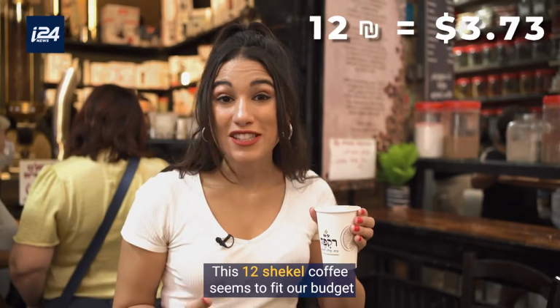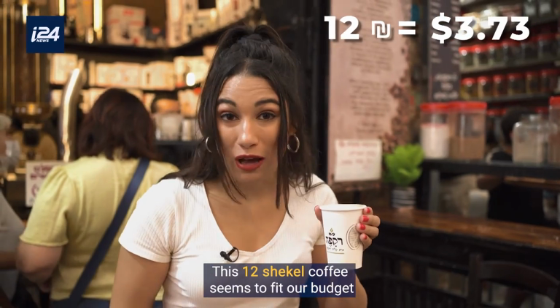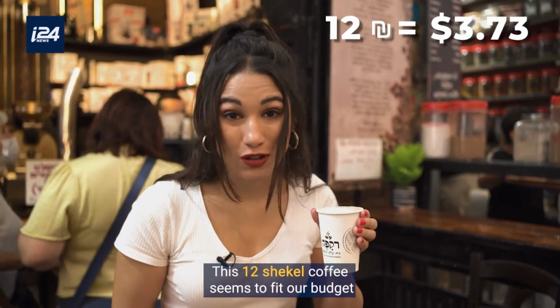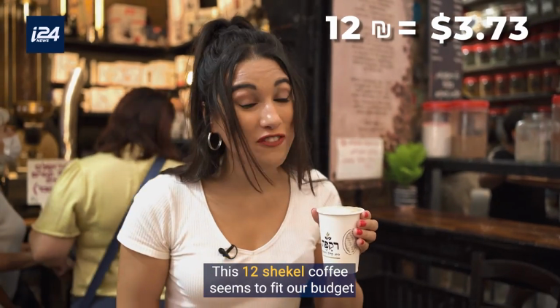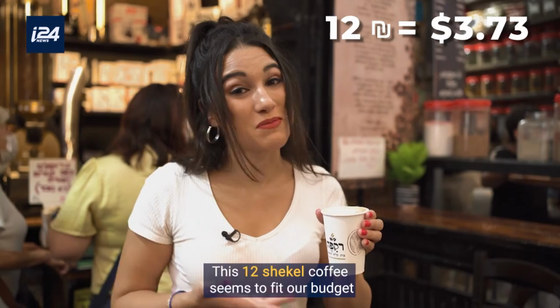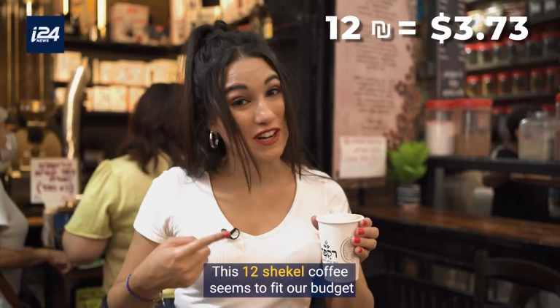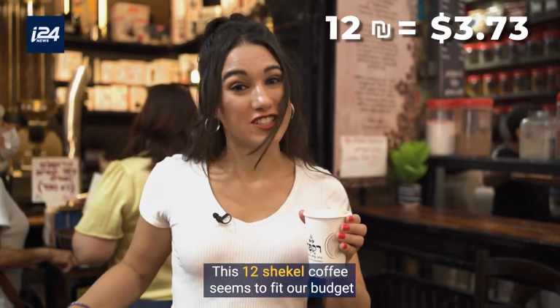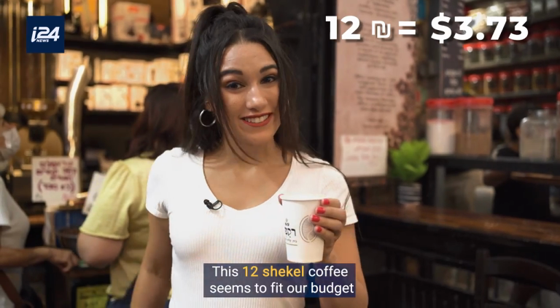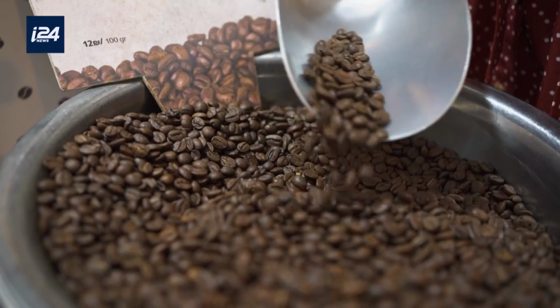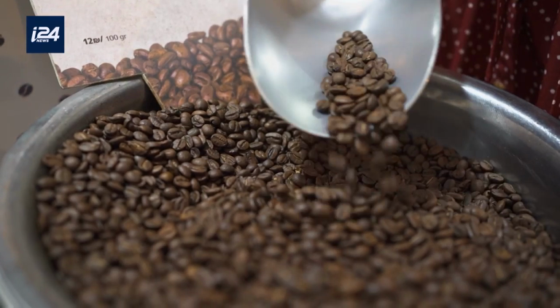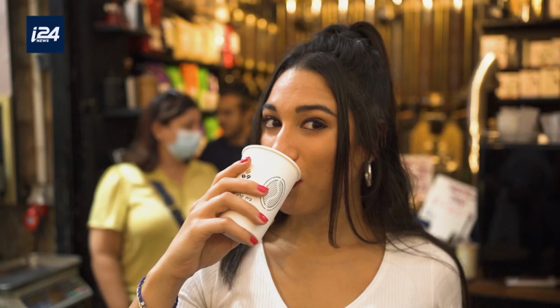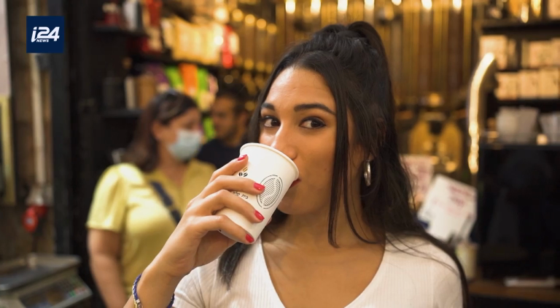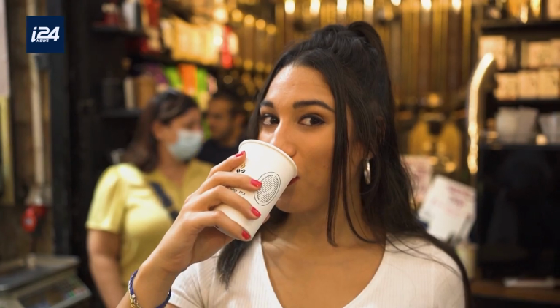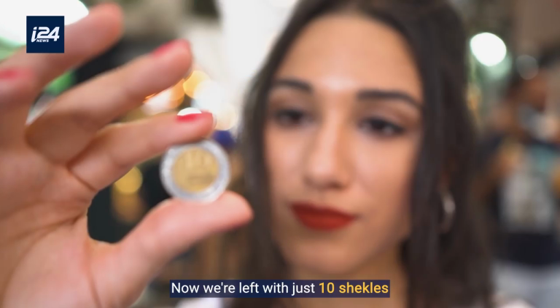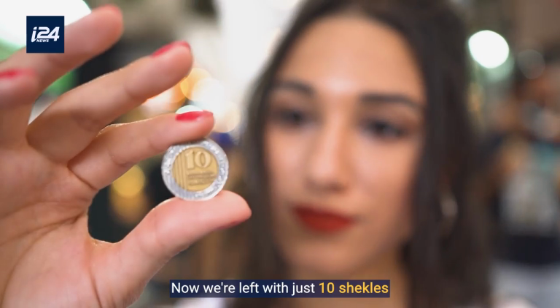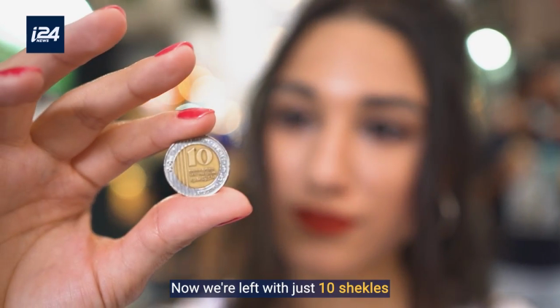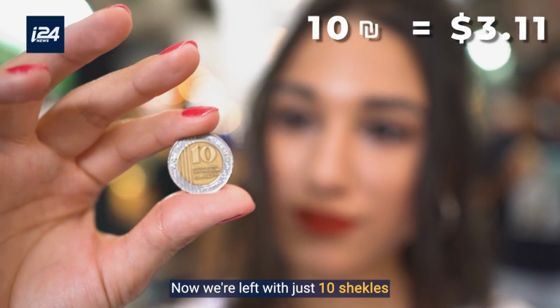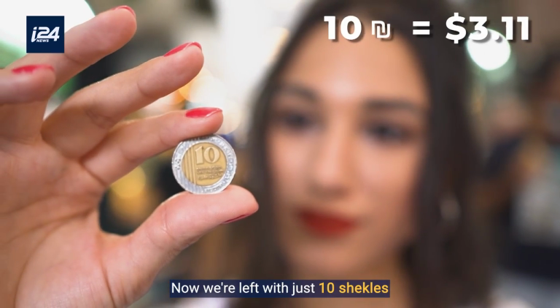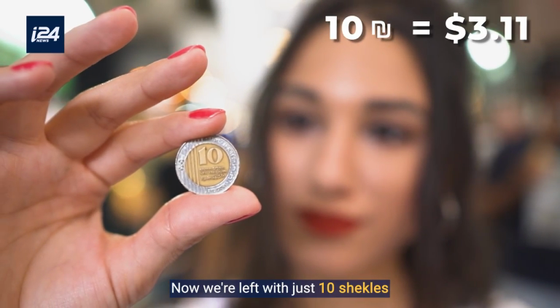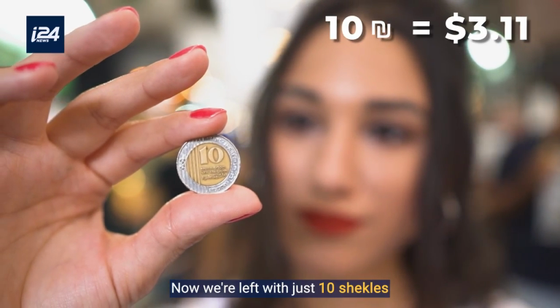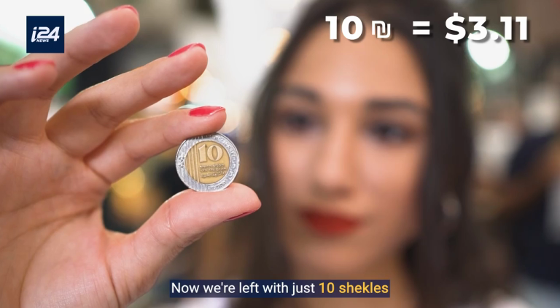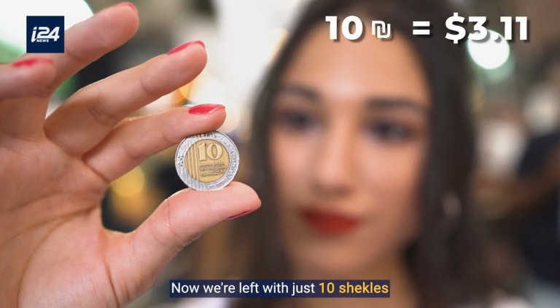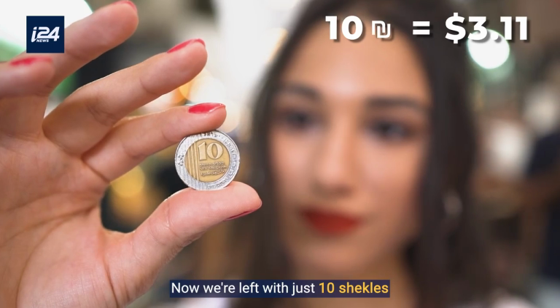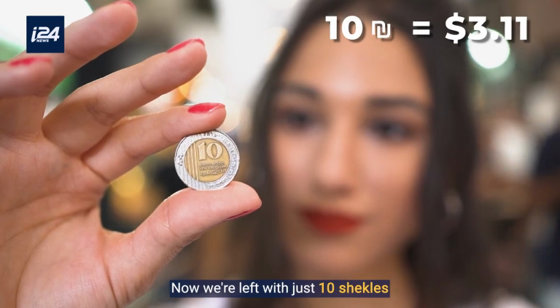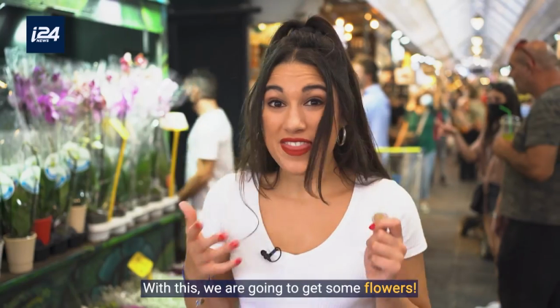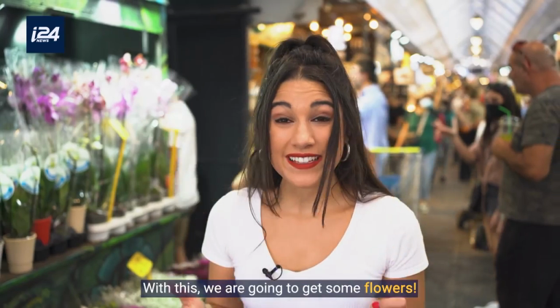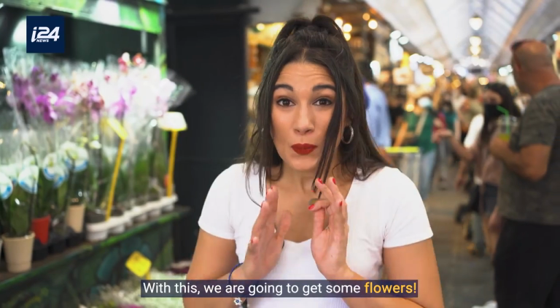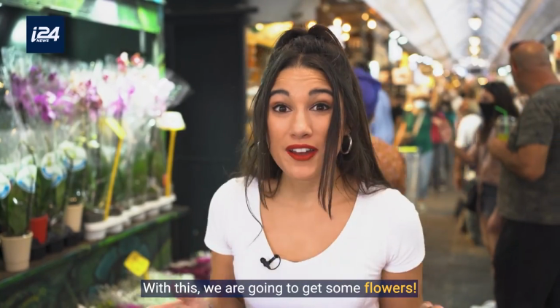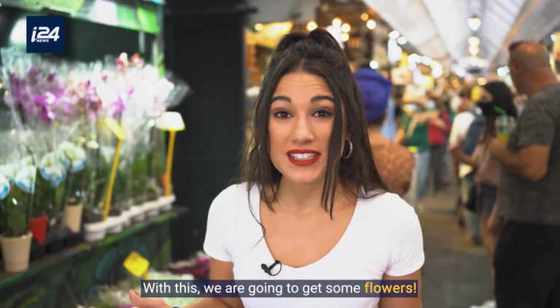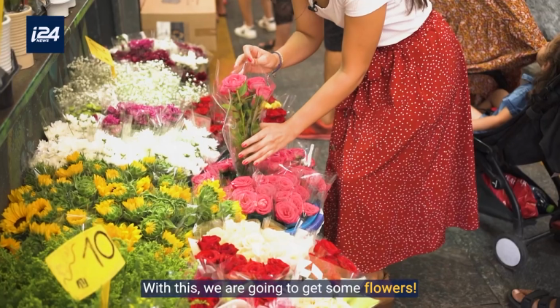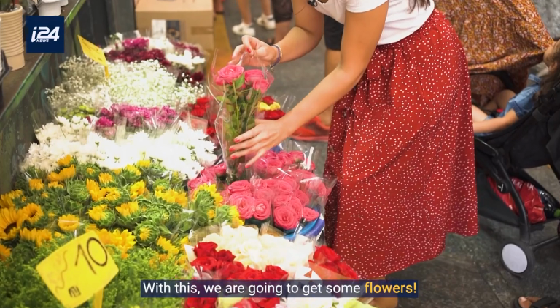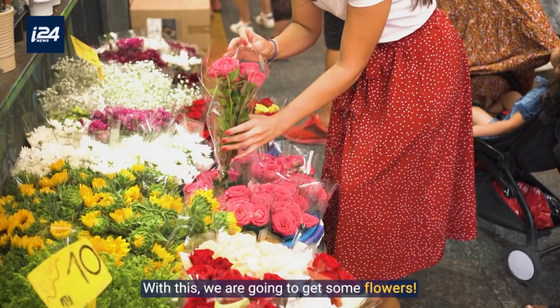This 12-shekel coffee seems to fit our budget. Now we're left with just 10 shekels, and with this we are going to get some flowers.